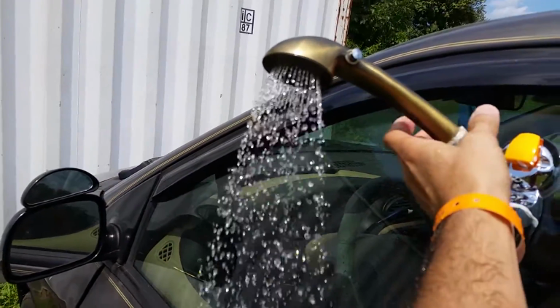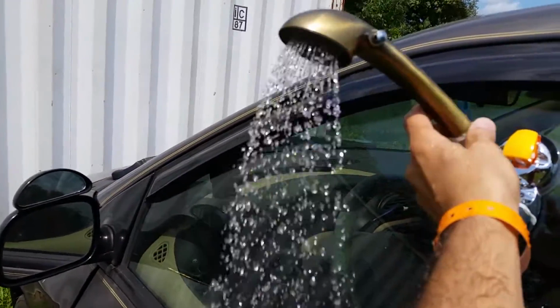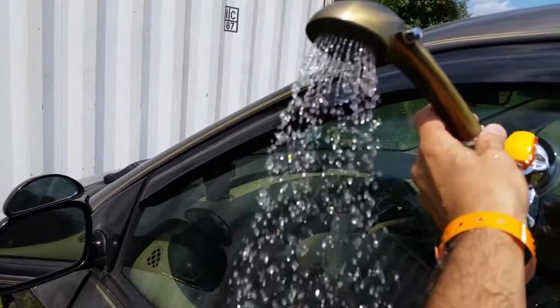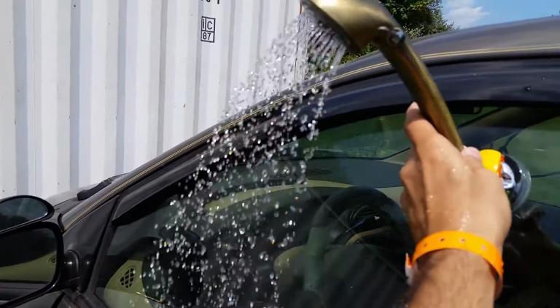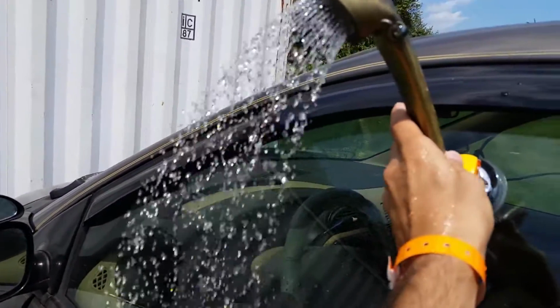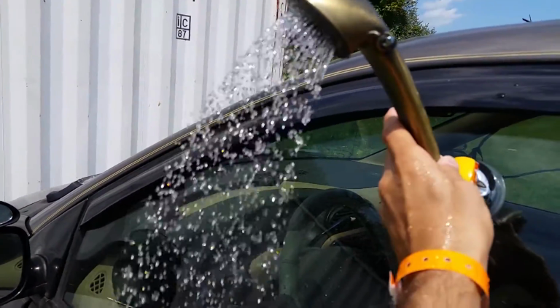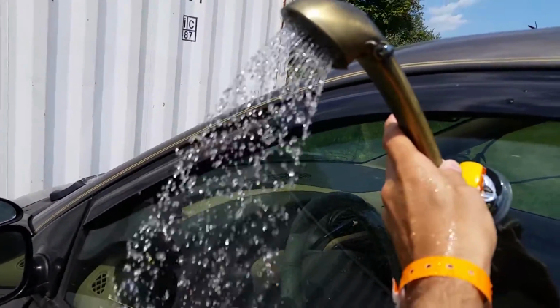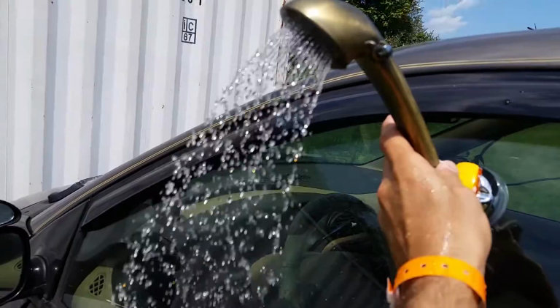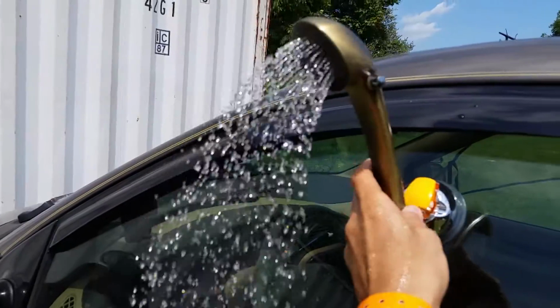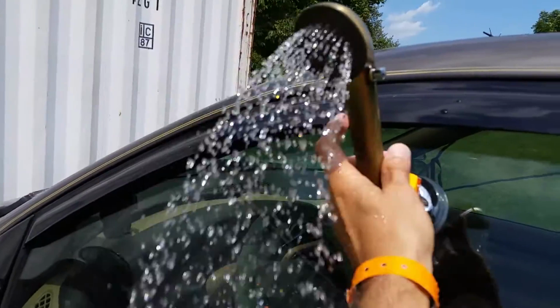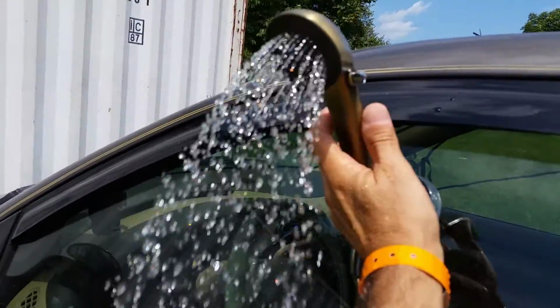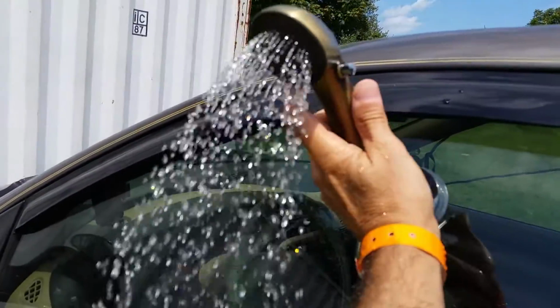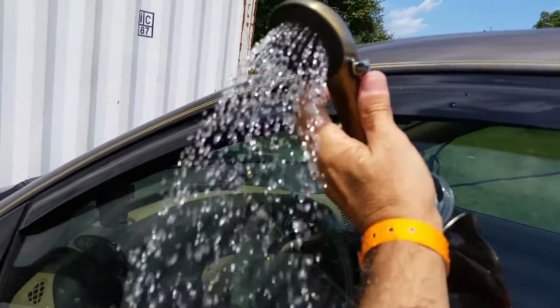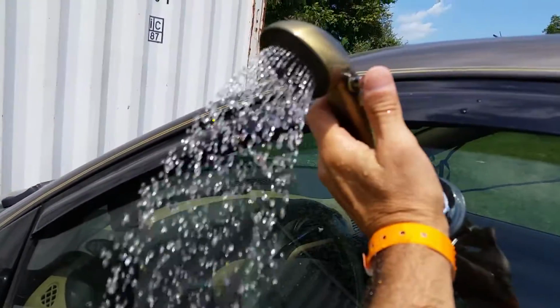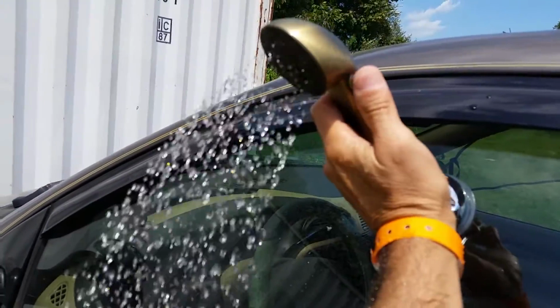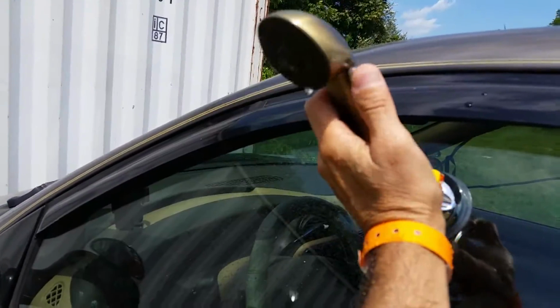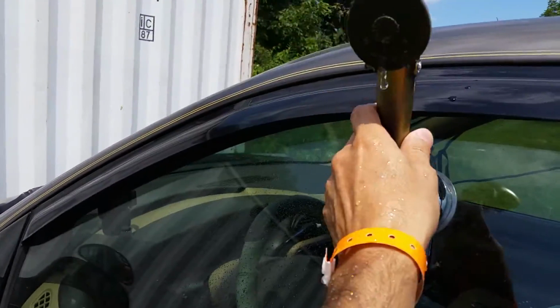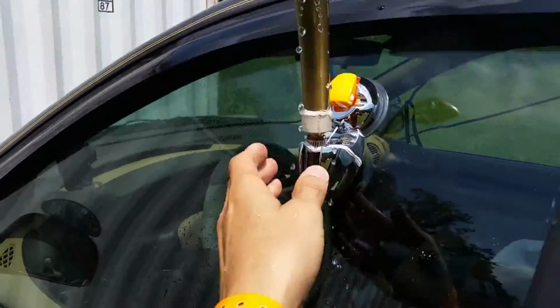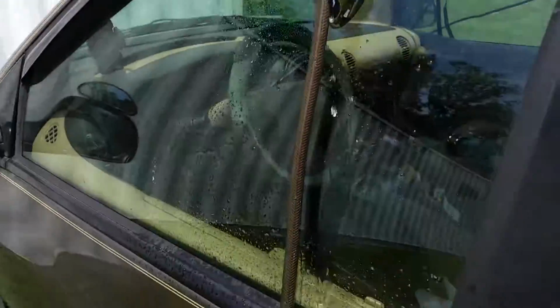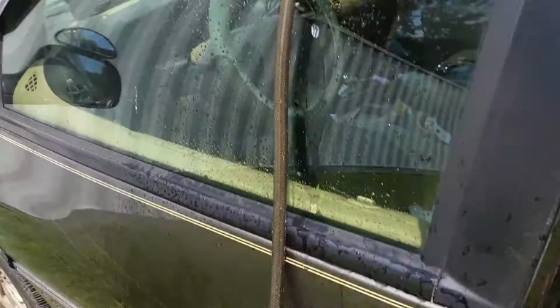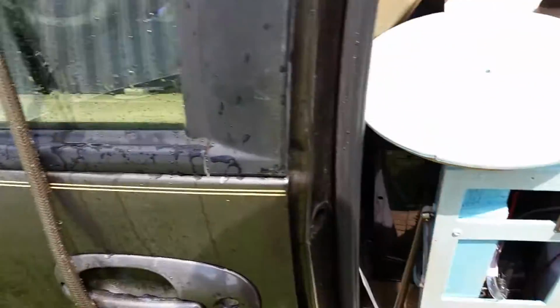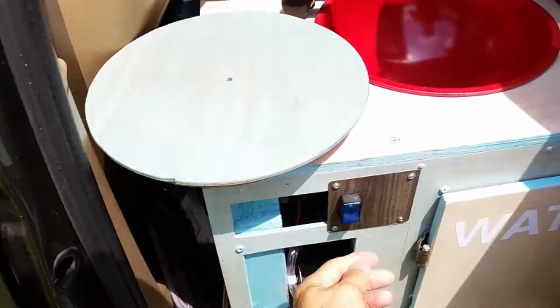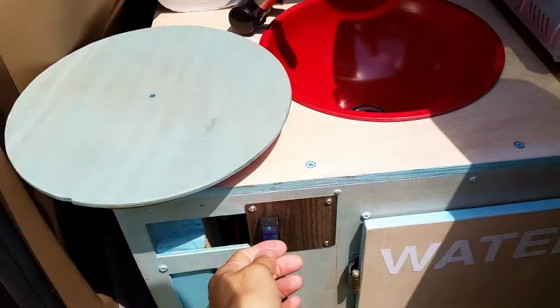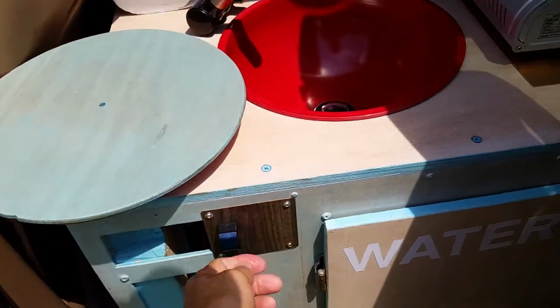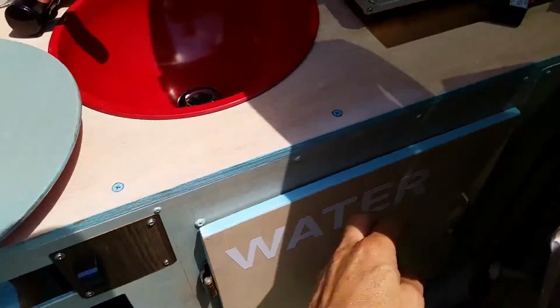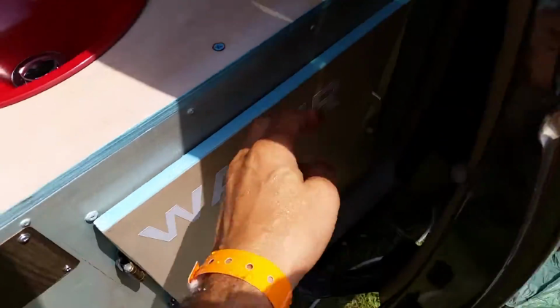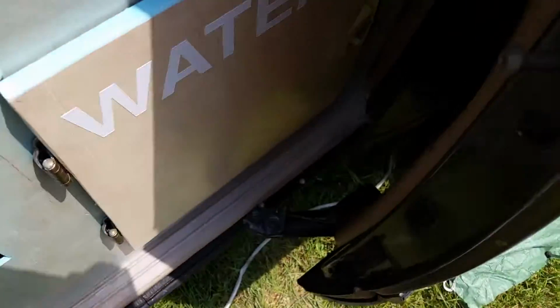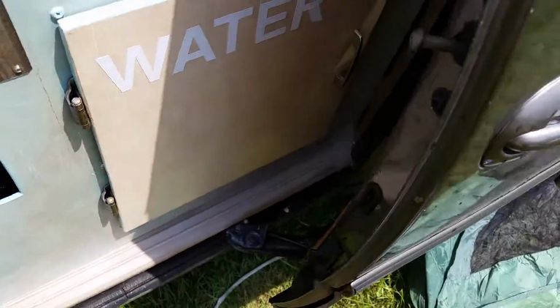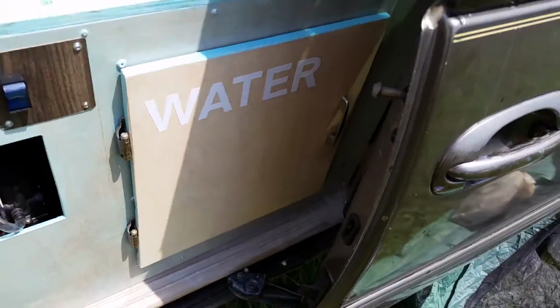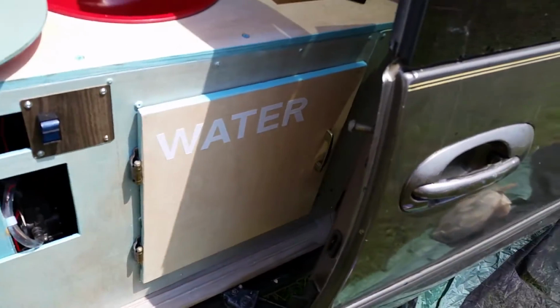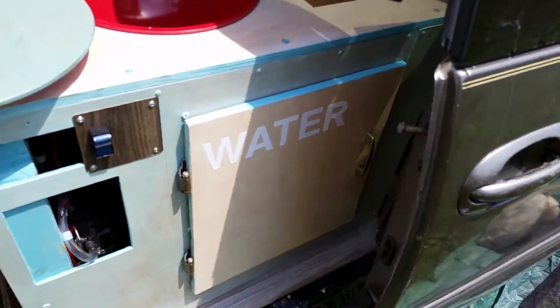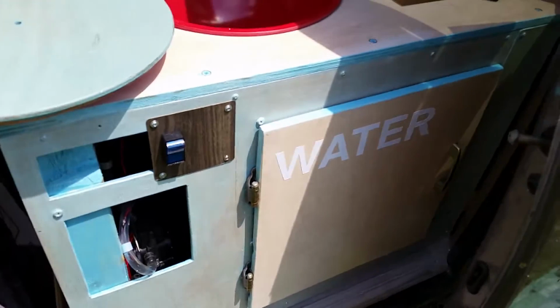It's pretty nice — good pressure. And this is the compartment where the water tank goes.